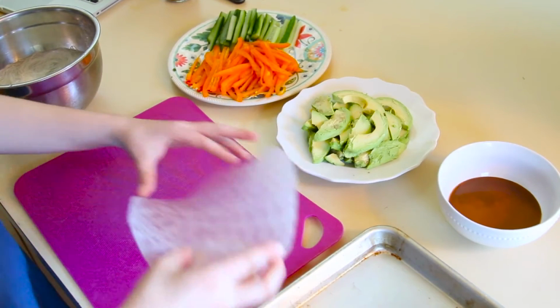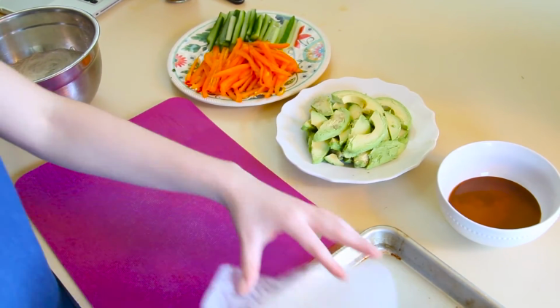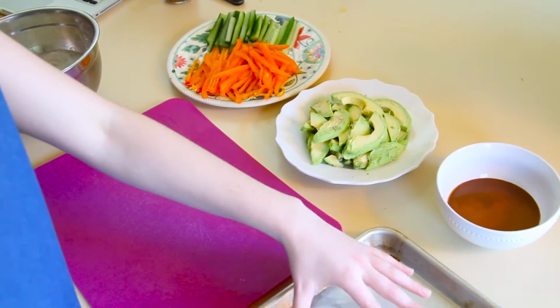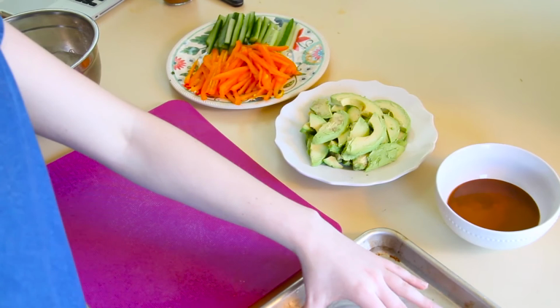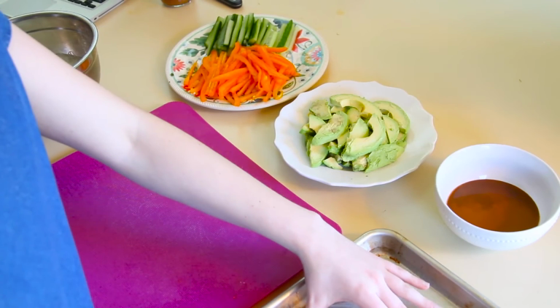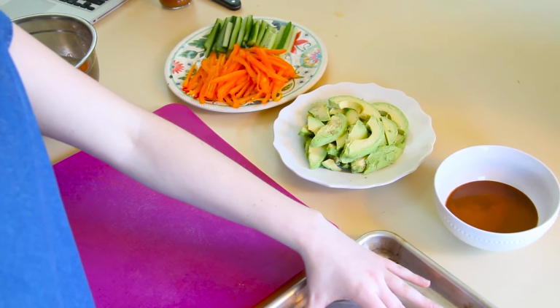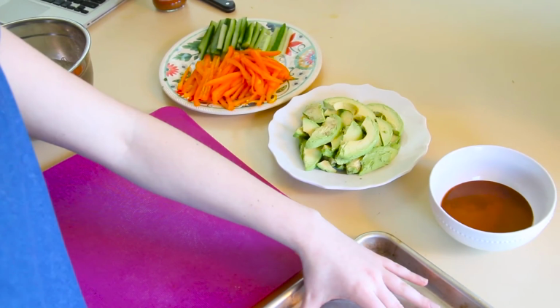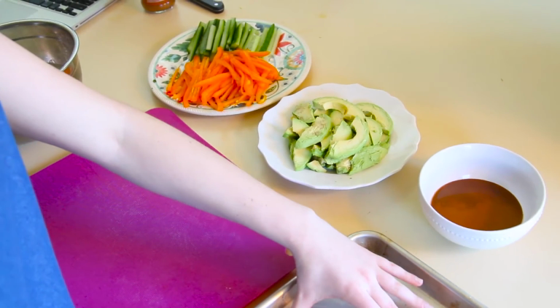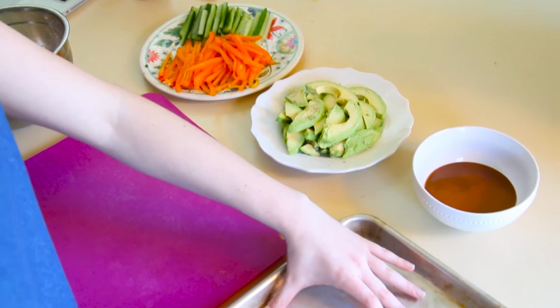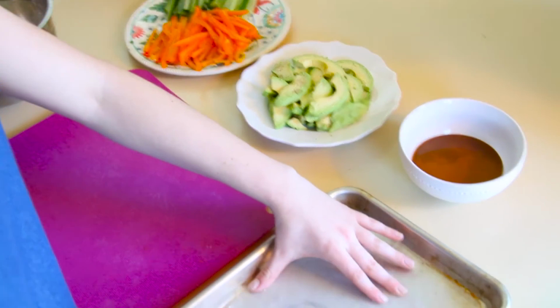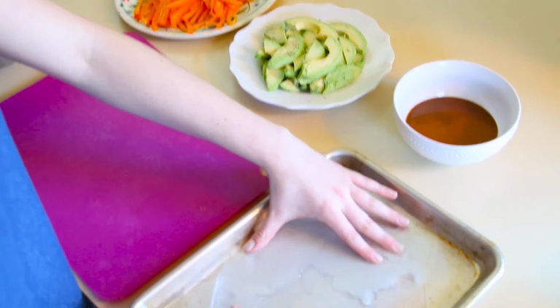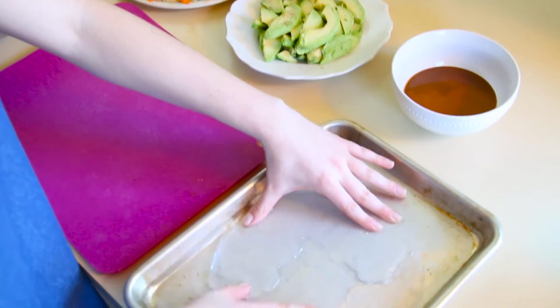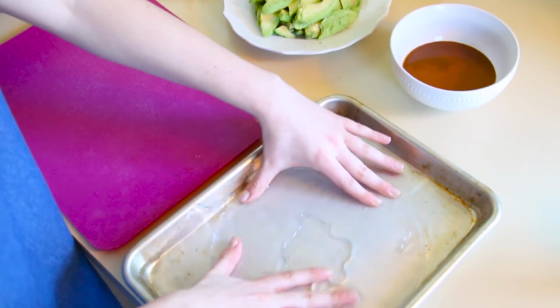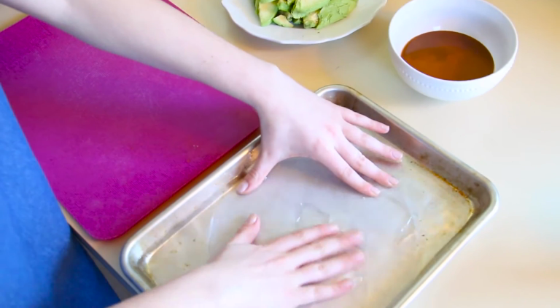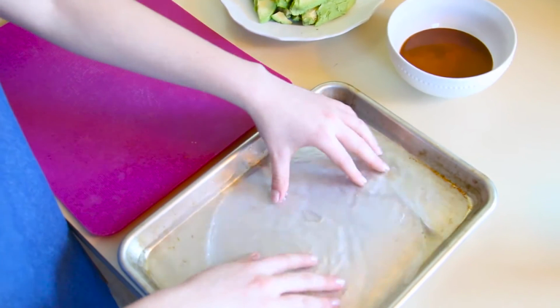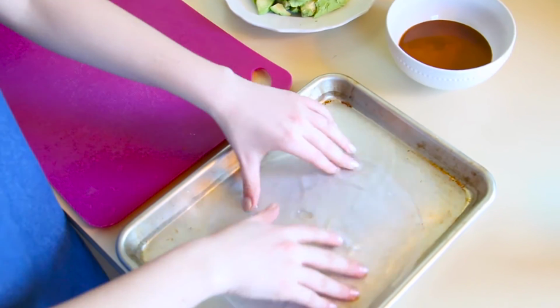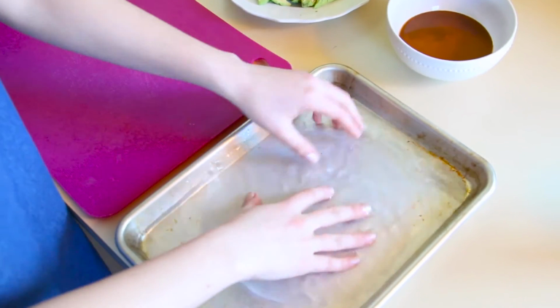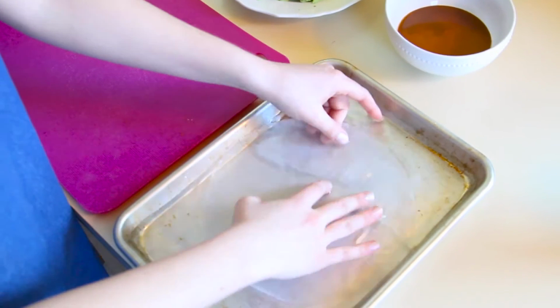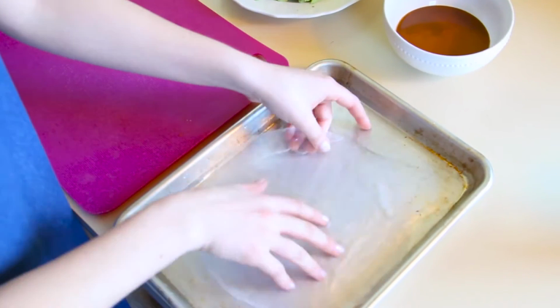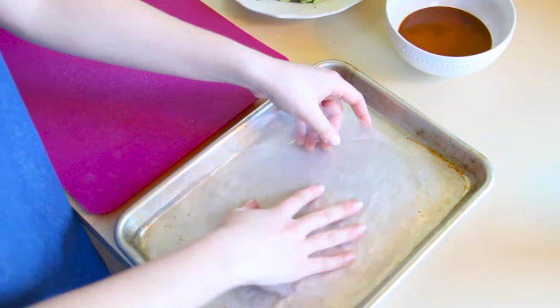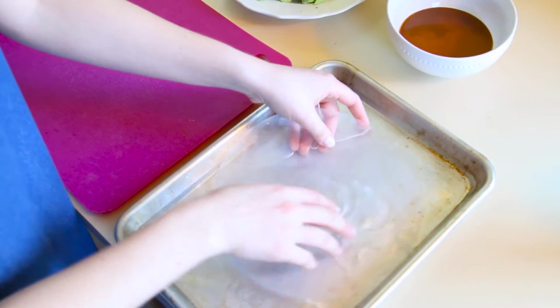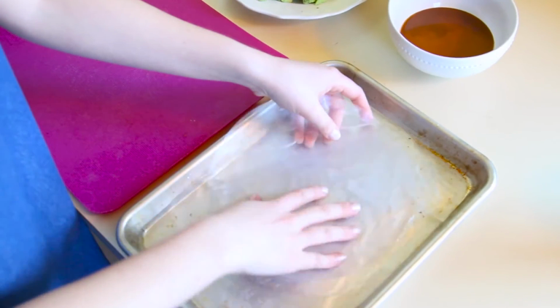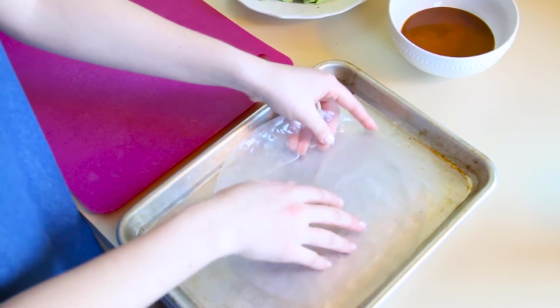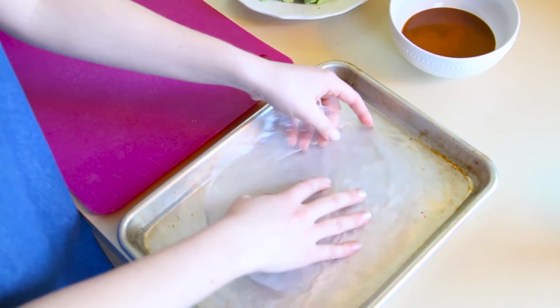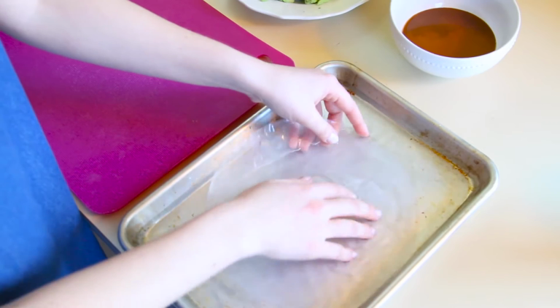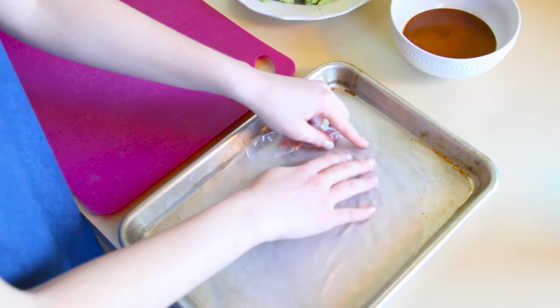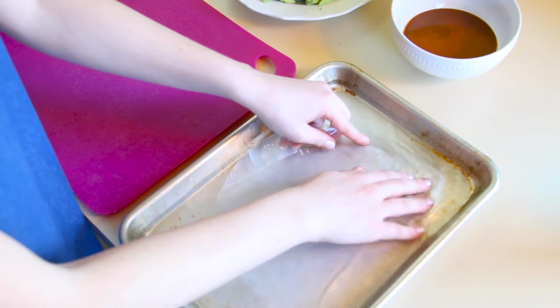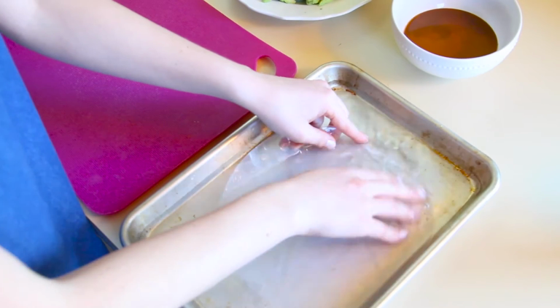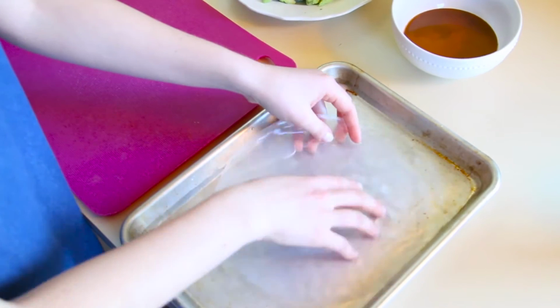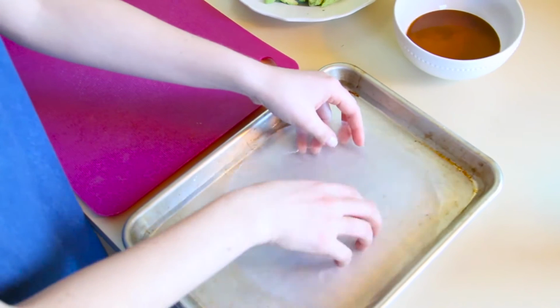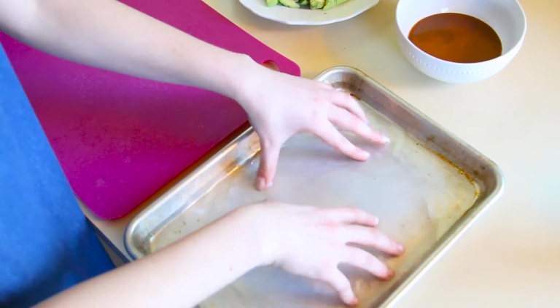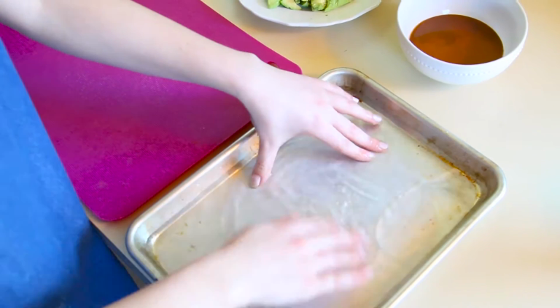When preparing your spring rolls, you want to make sure that you submerge the wrapper in water. You want to make sure that it's pliable, but not too pliable that it falls apart.